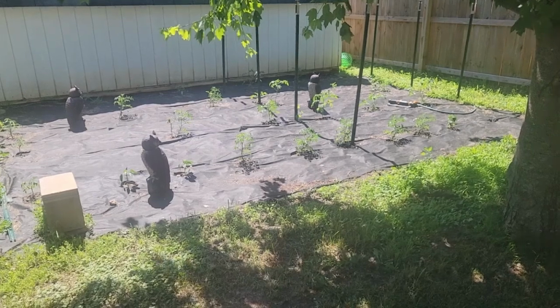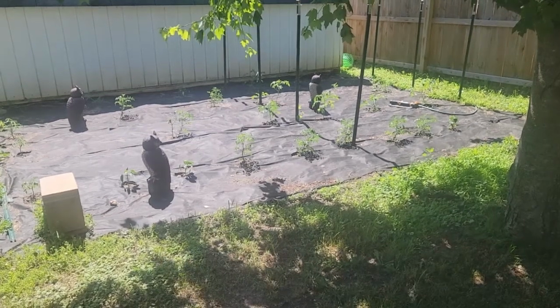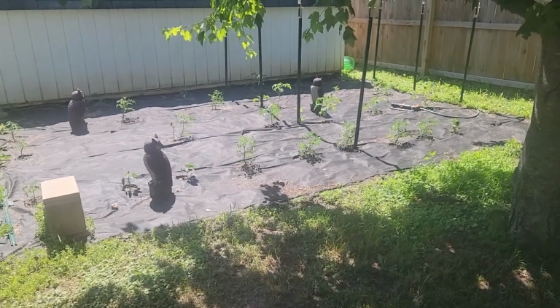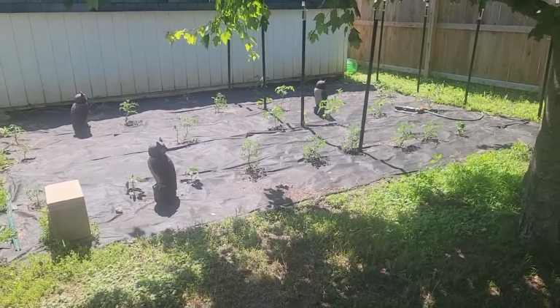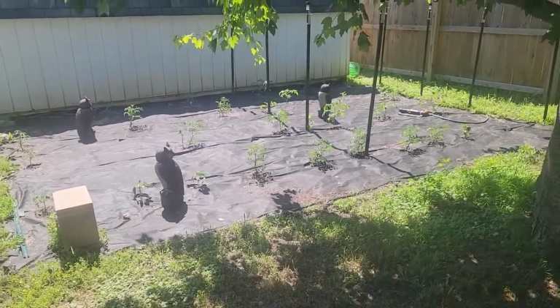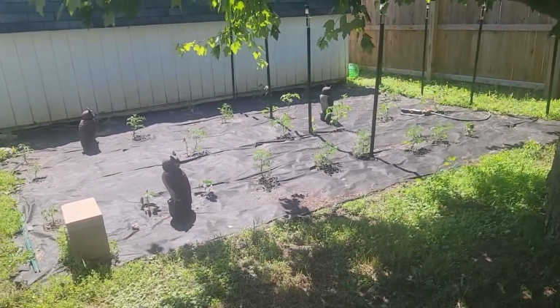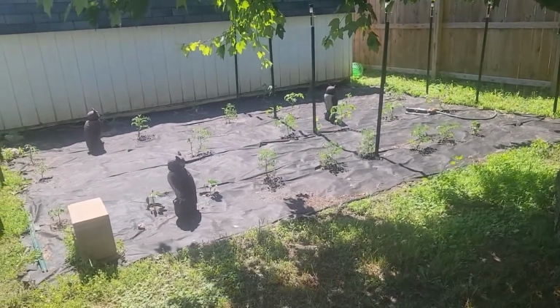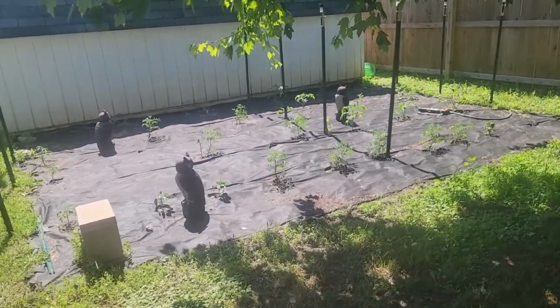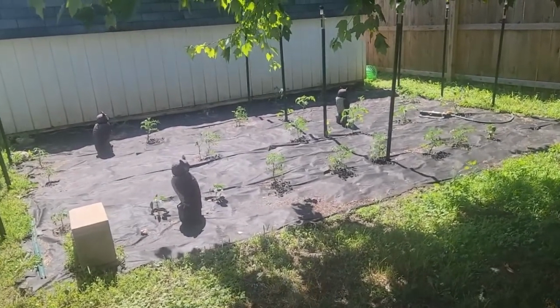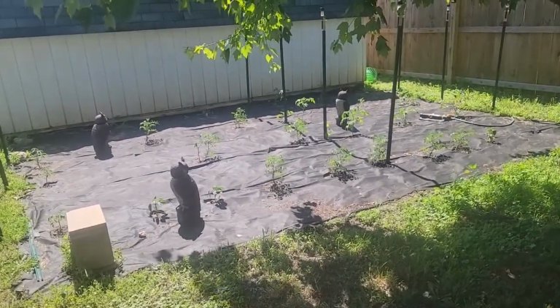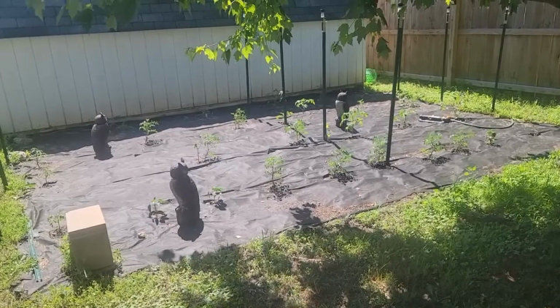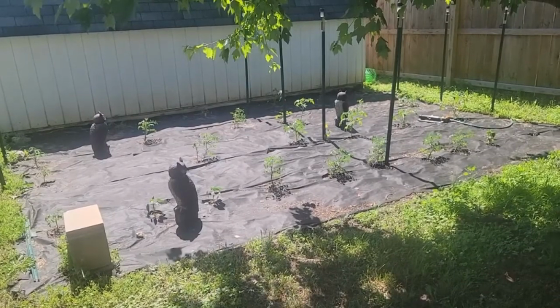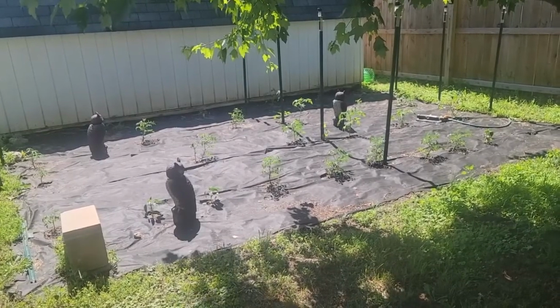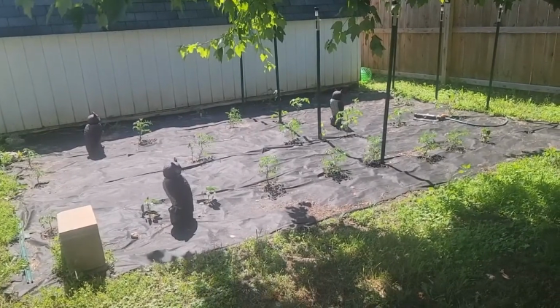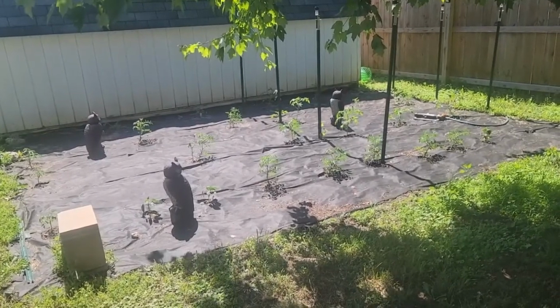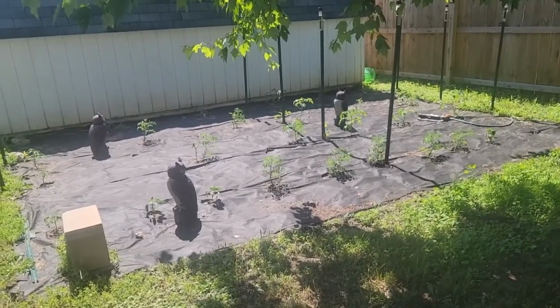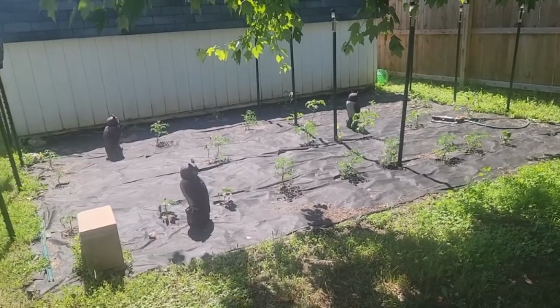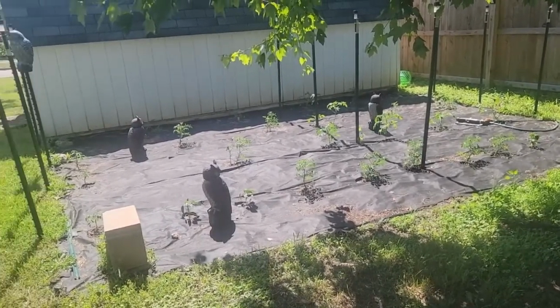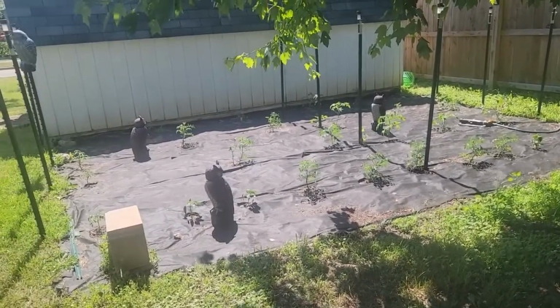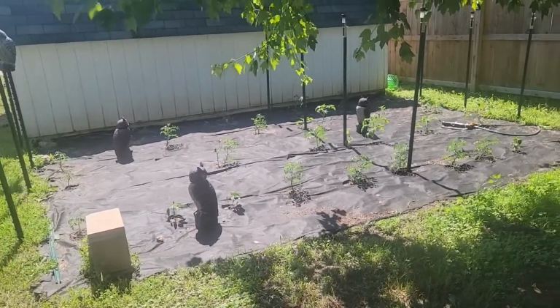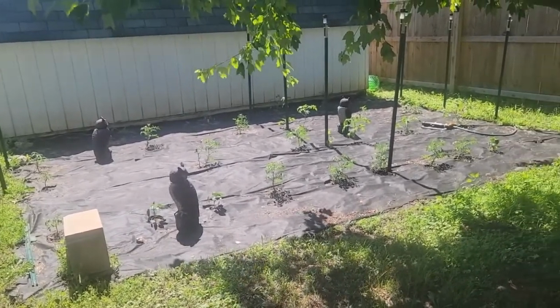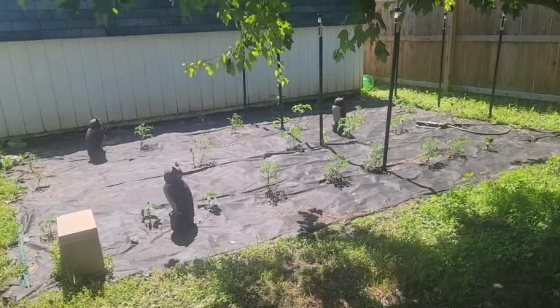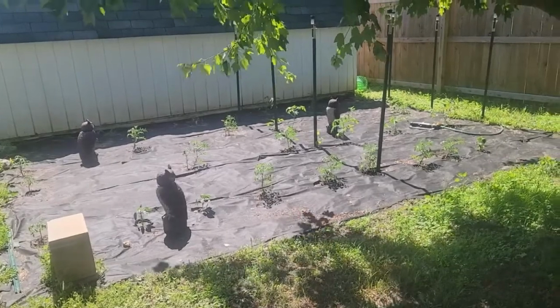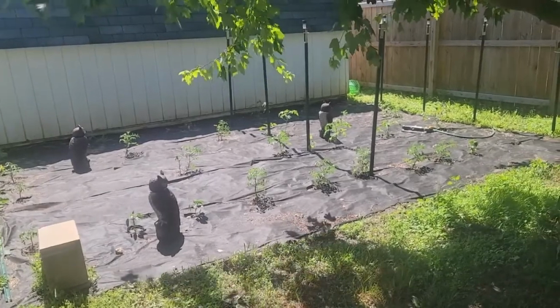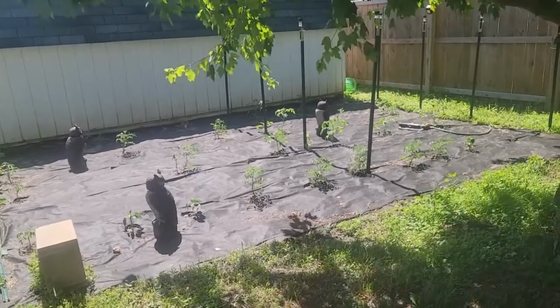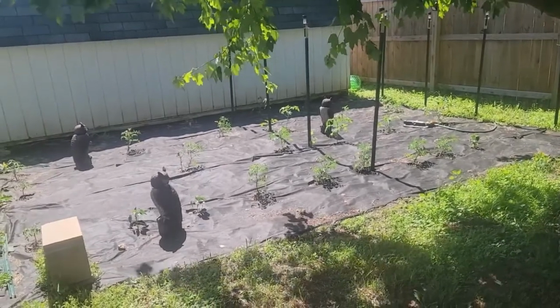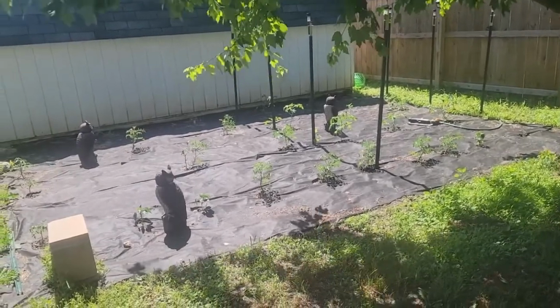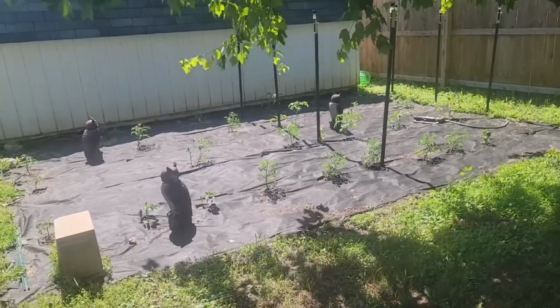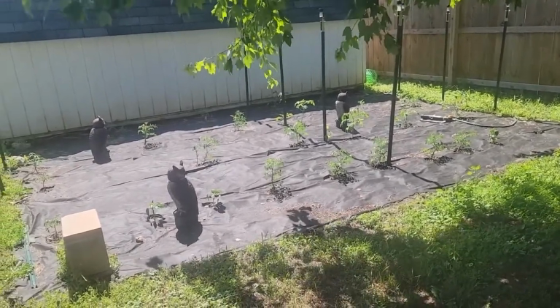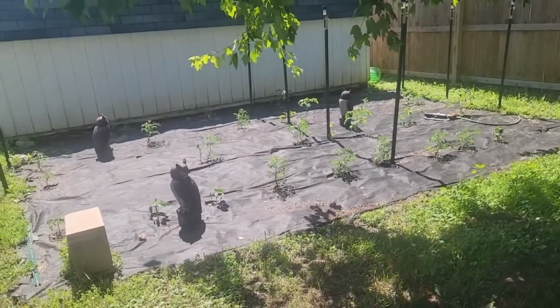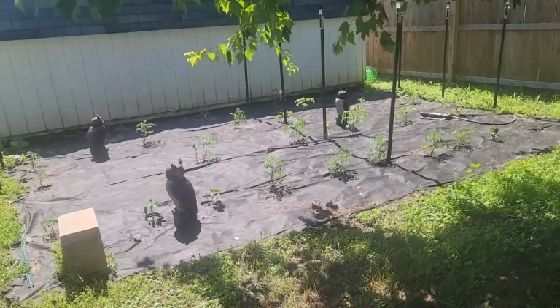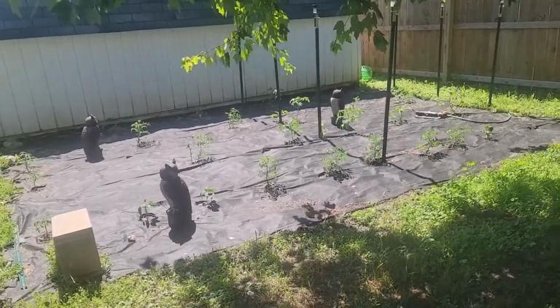Hi everyone, this is Vanessa Snook. I'm going to show you our little Itsy Bitsy homestead here. I'm not going to be doing a lot of planting this year, but between this and another space, we have 28 tomato plants.